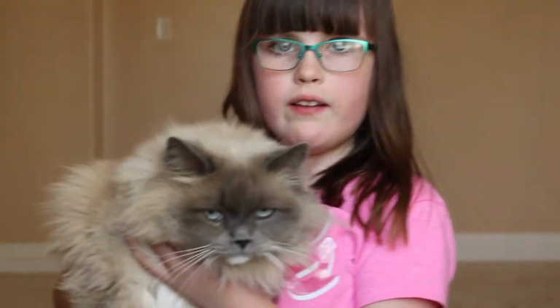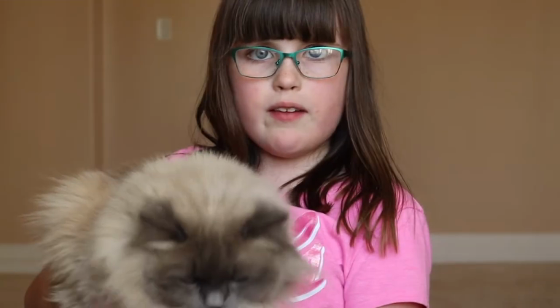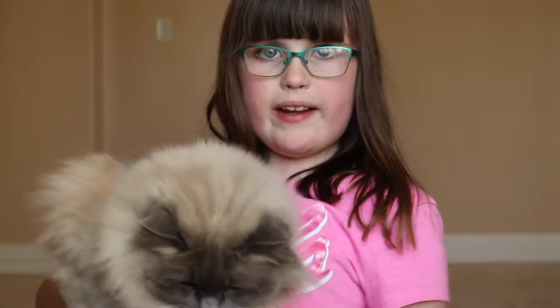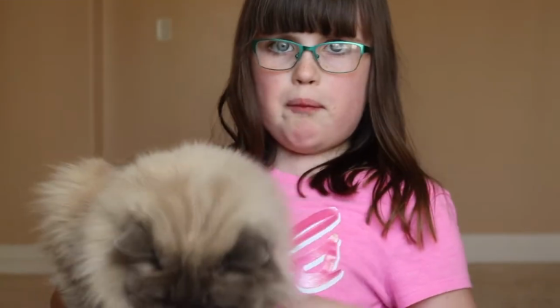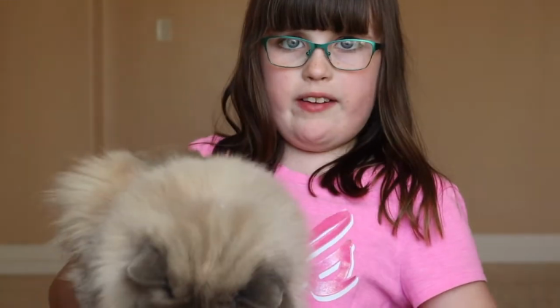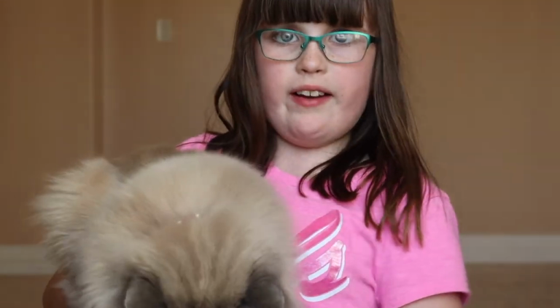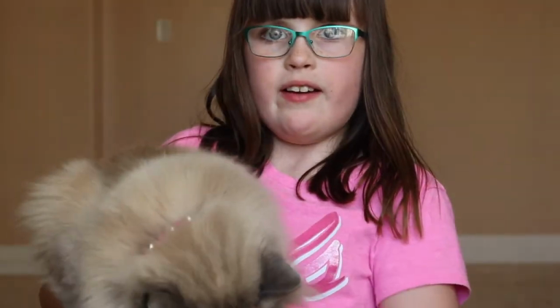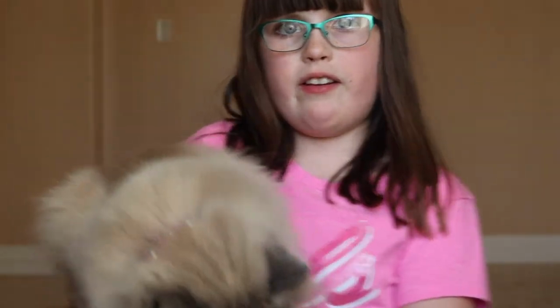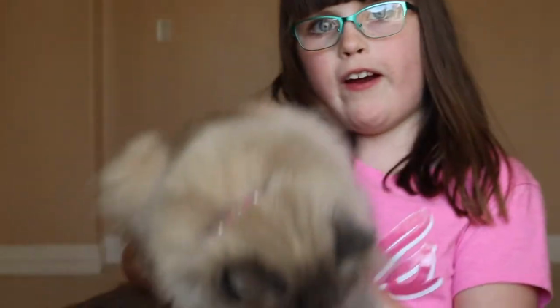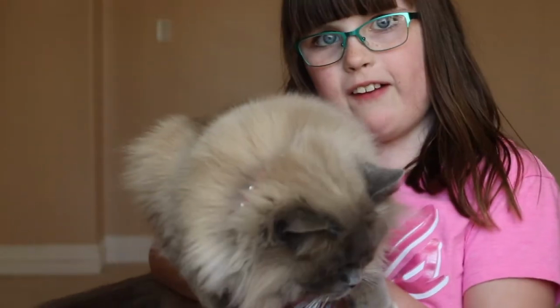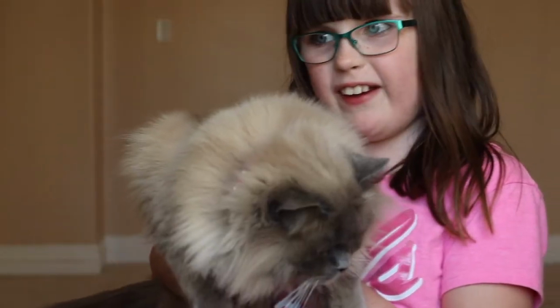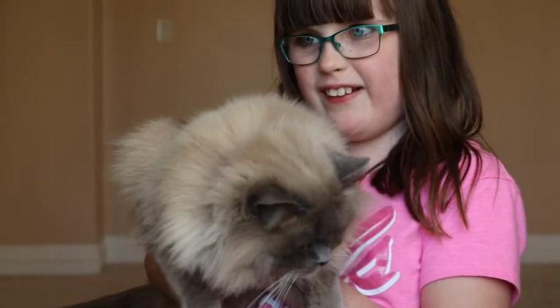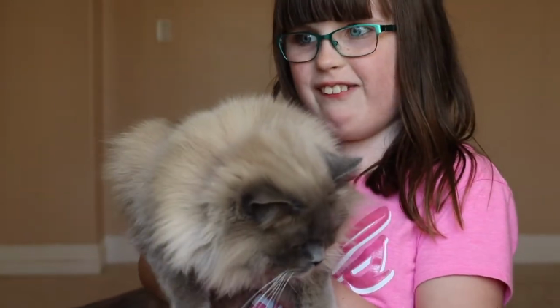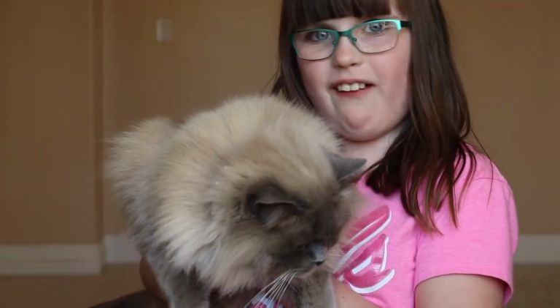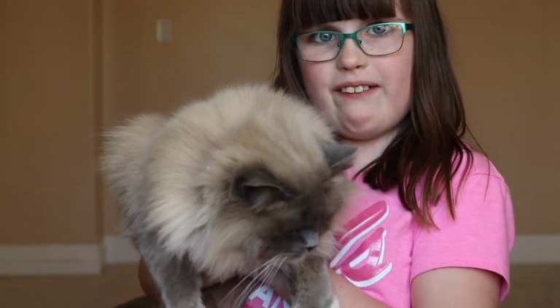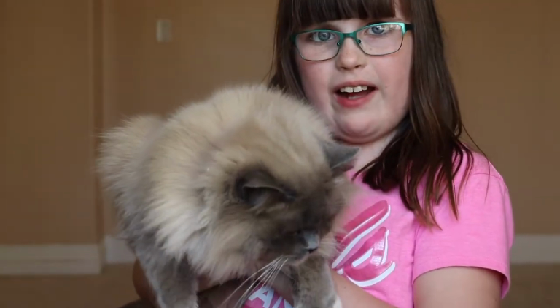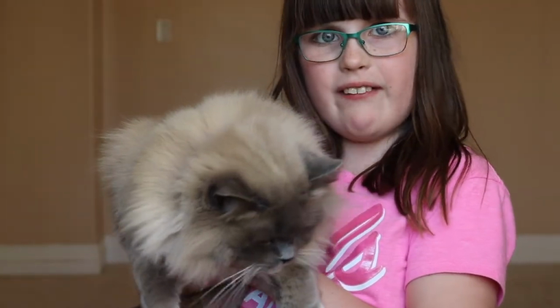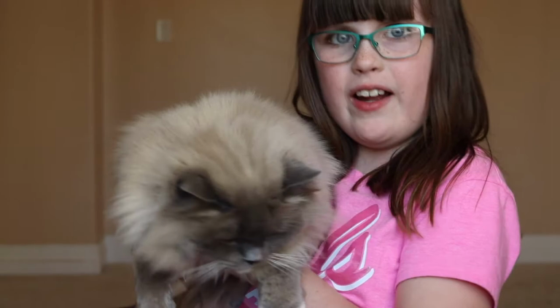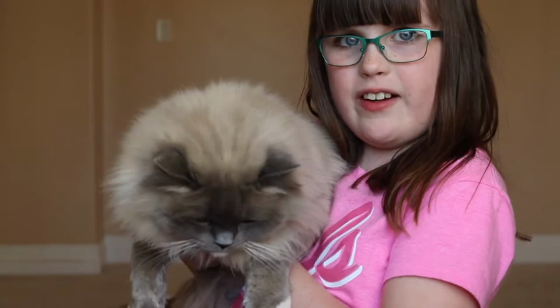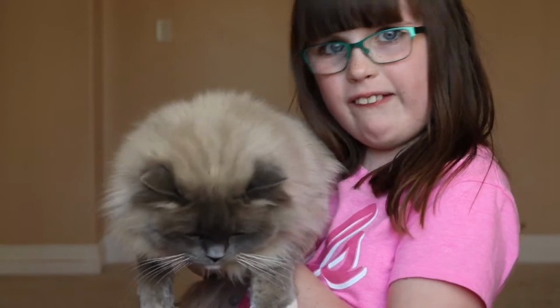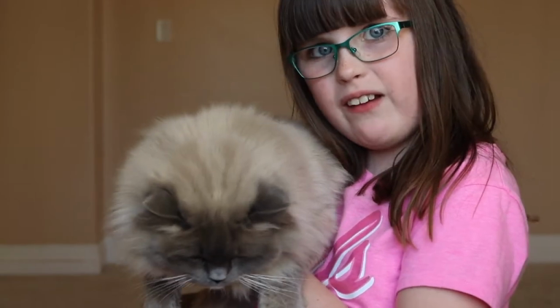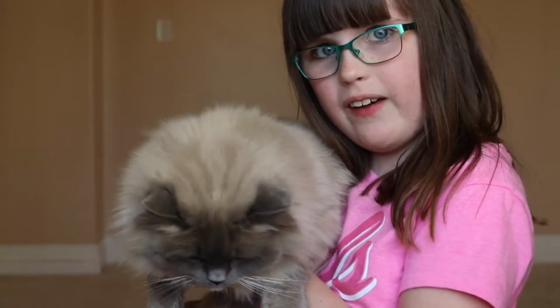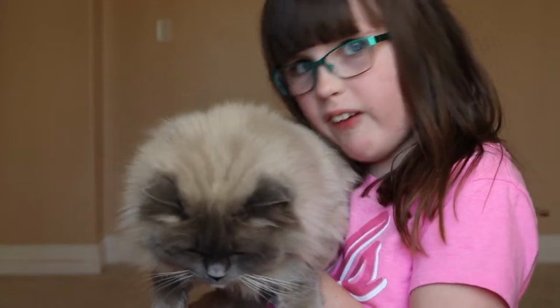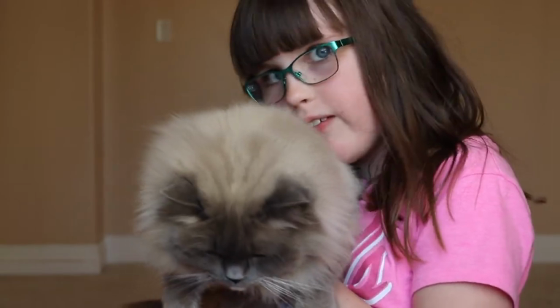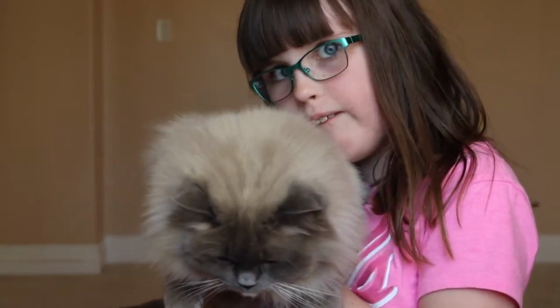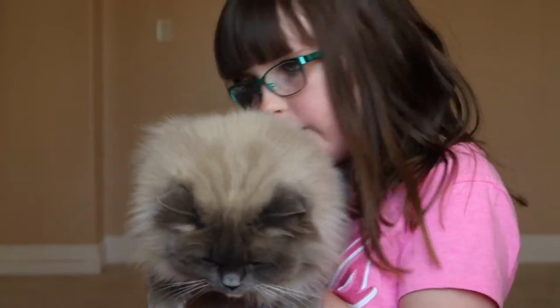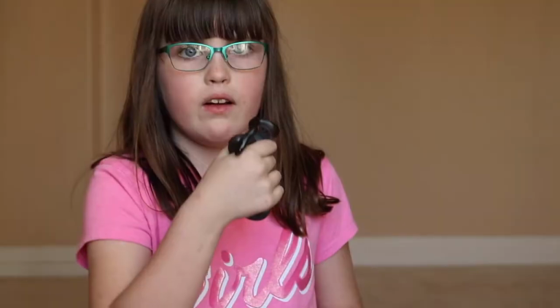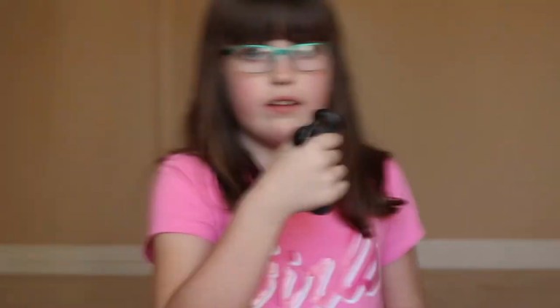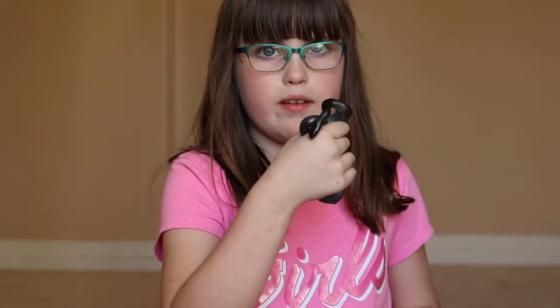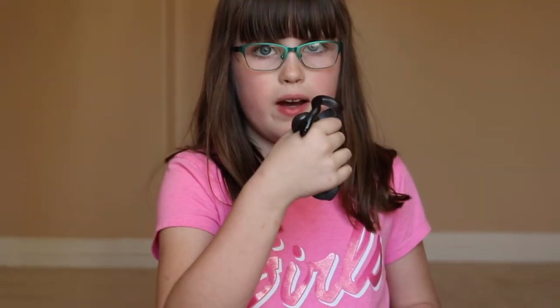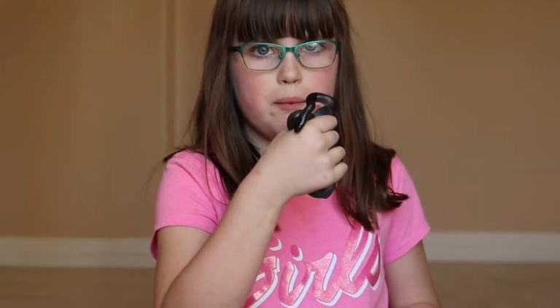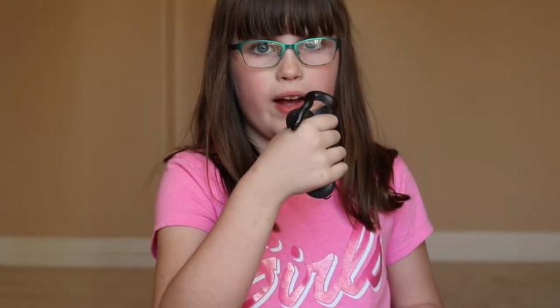This is my cat, Bridget. She's very grumpy because I just woke her up from her nap, and she is a ragdoll, and I love her so much.